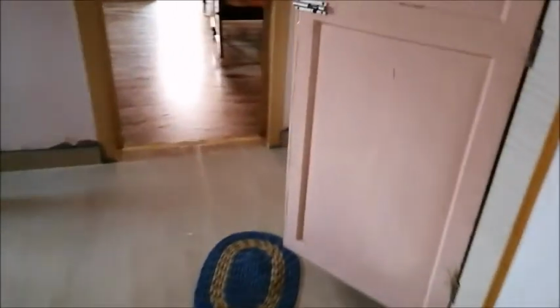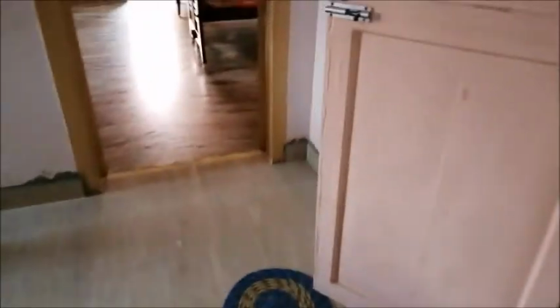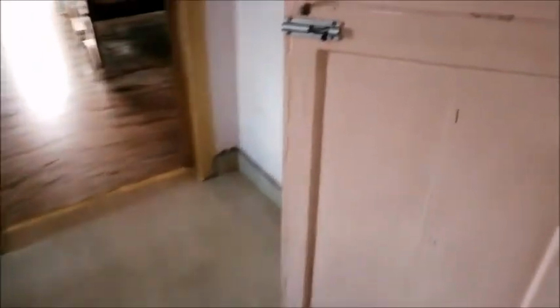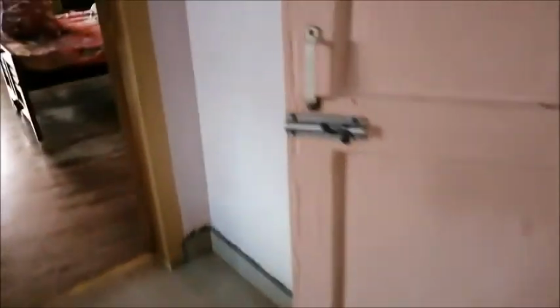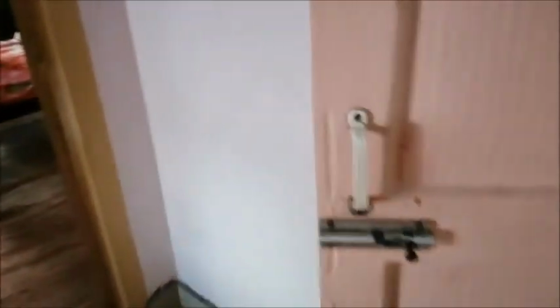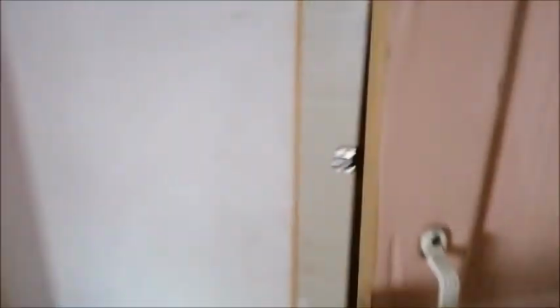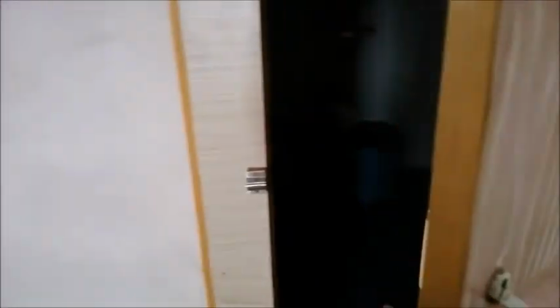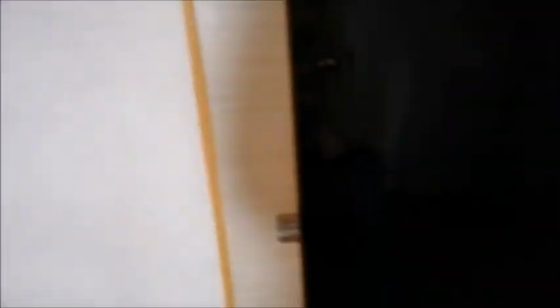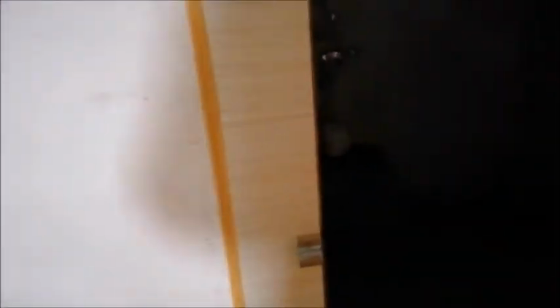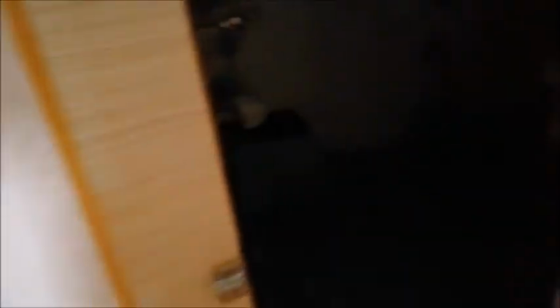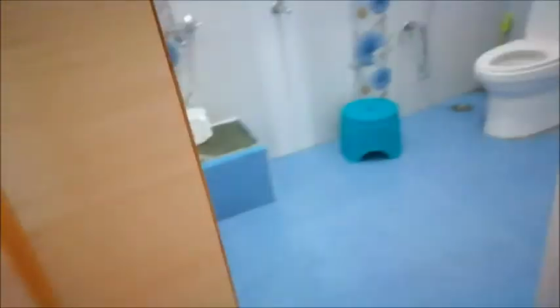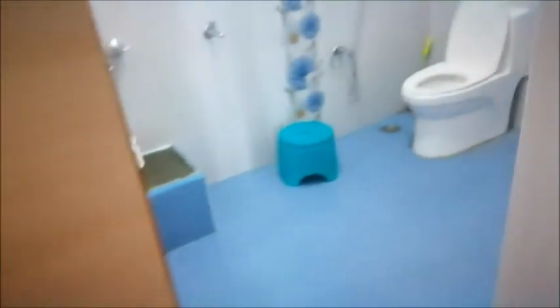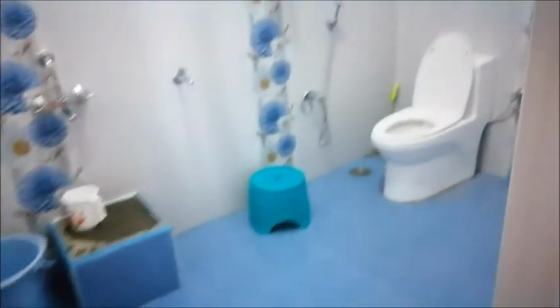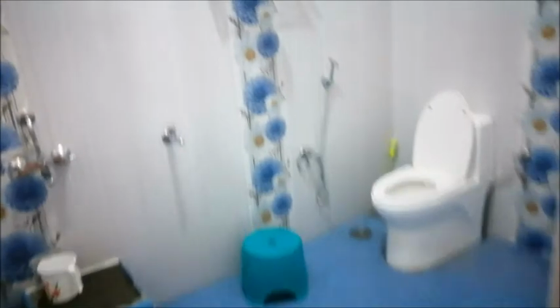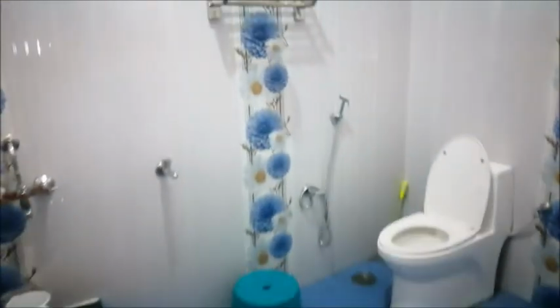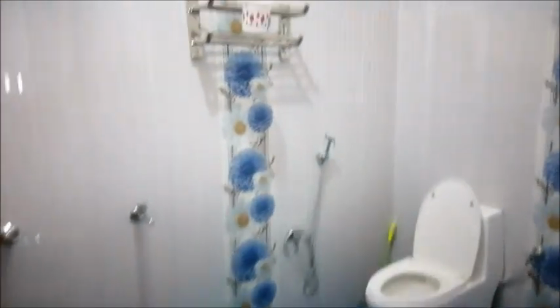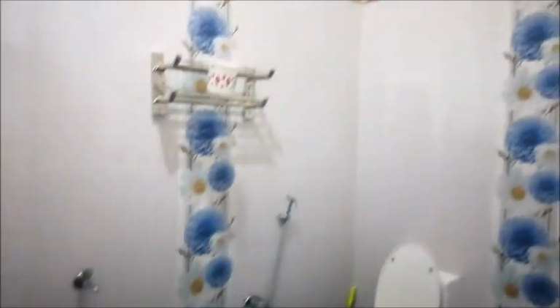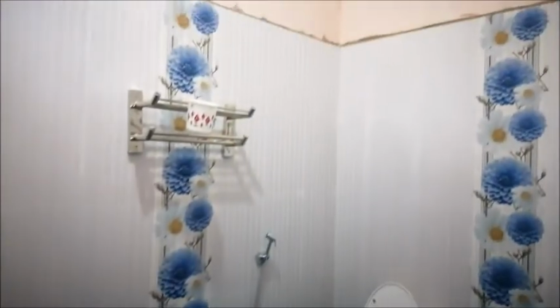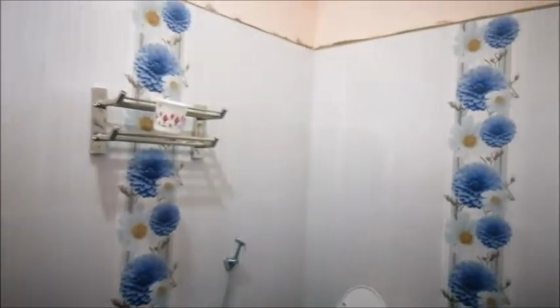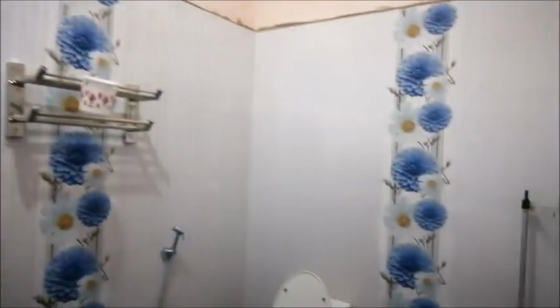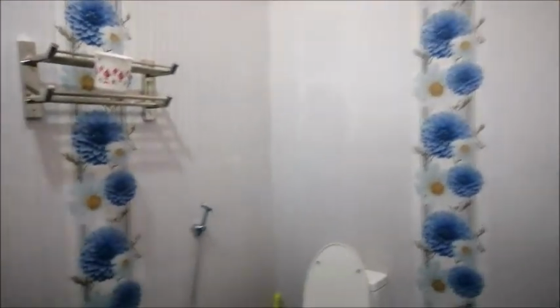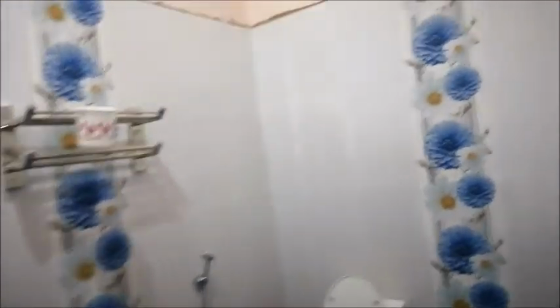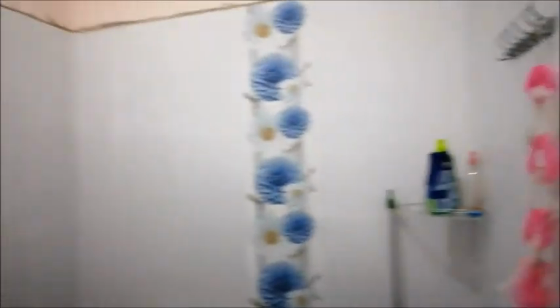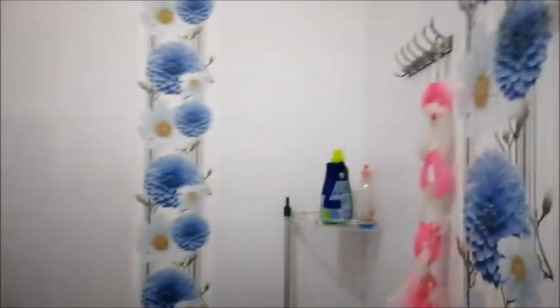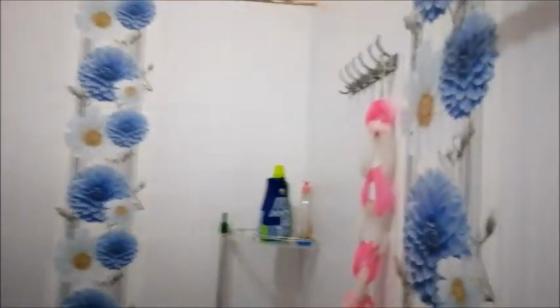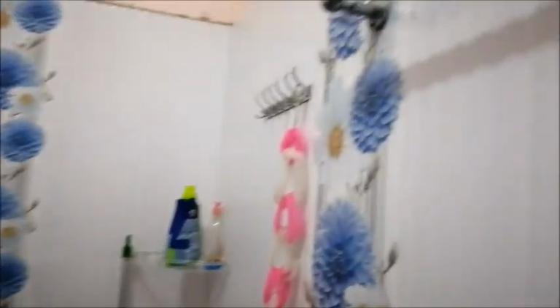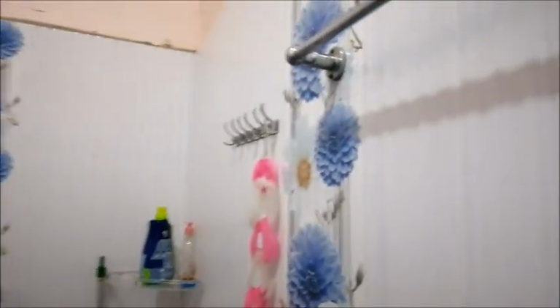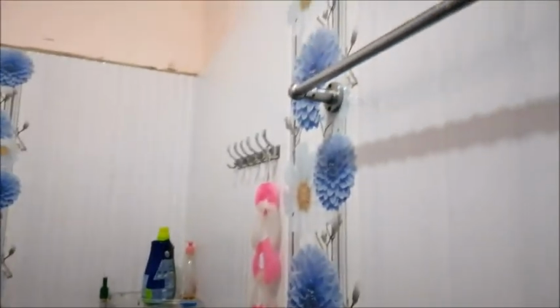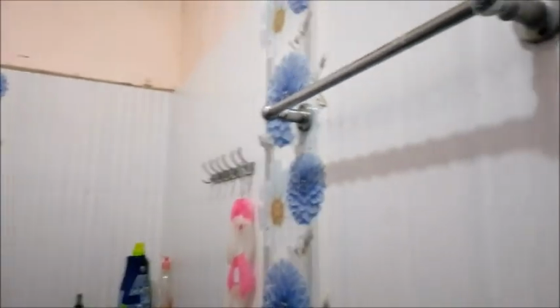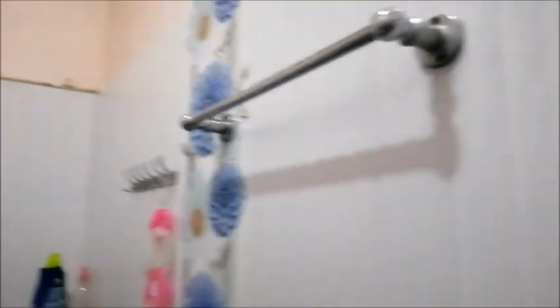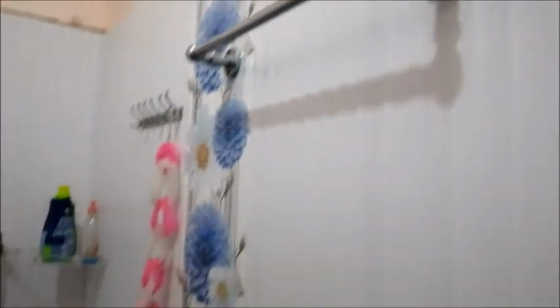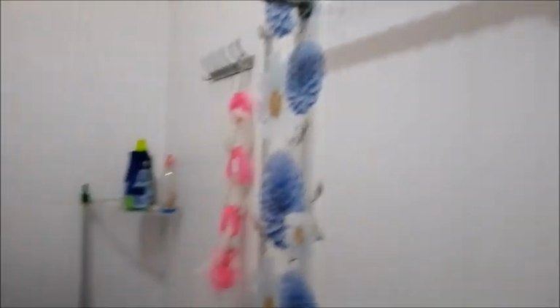This is a very common bathroom, there are two rooms. It is a very spacious bathroom — I have to keep it fresh and renovated.